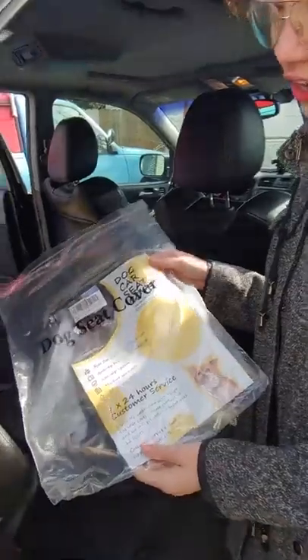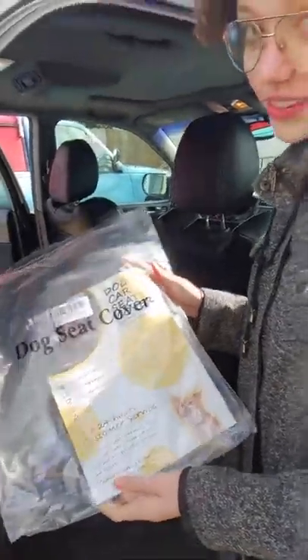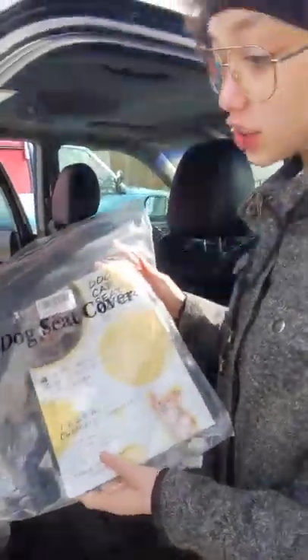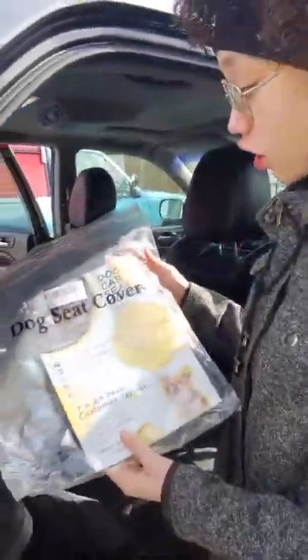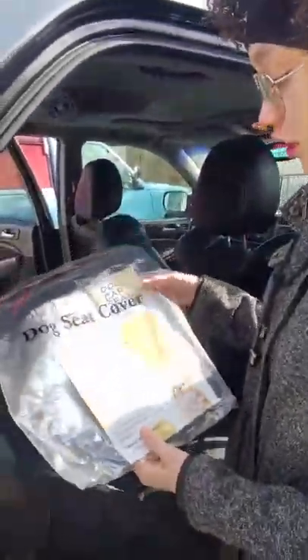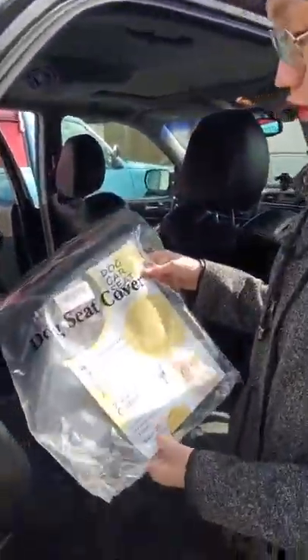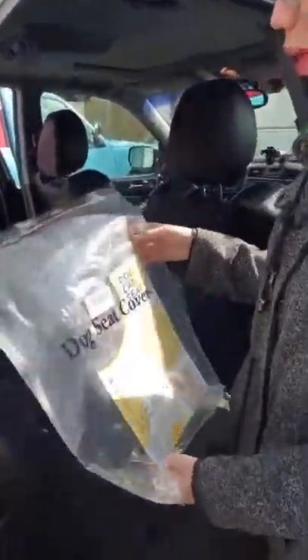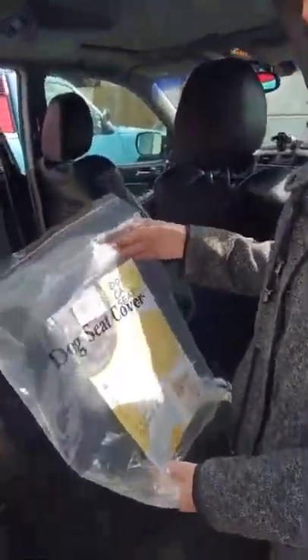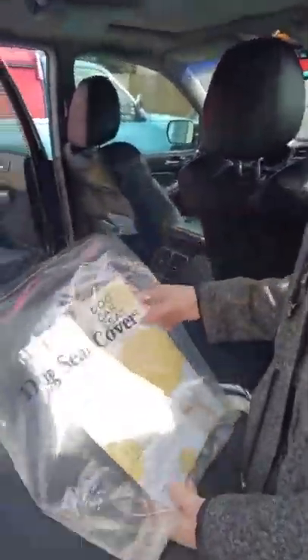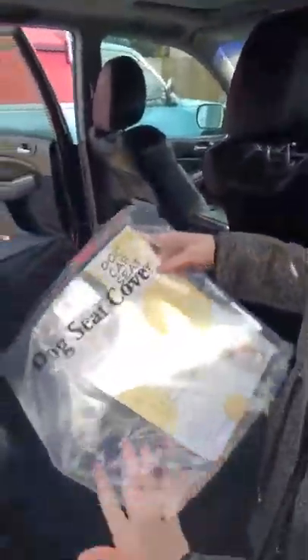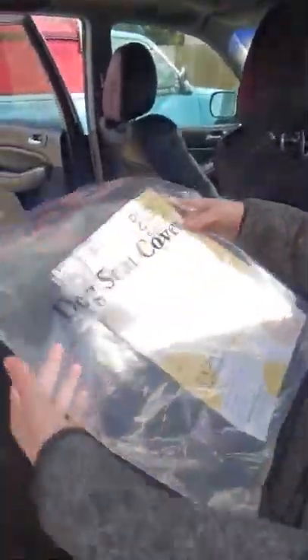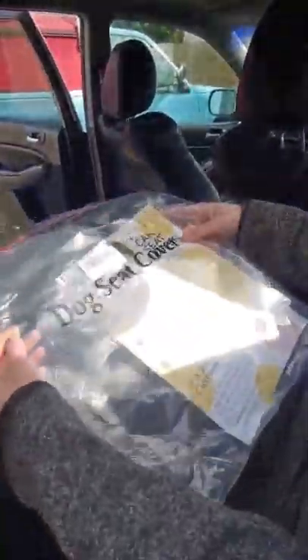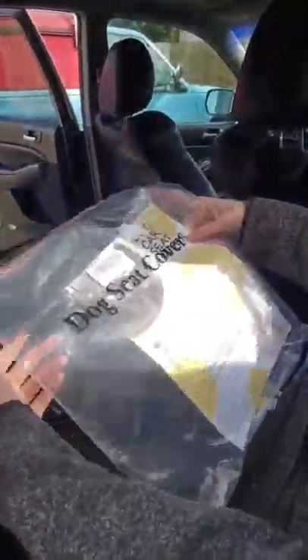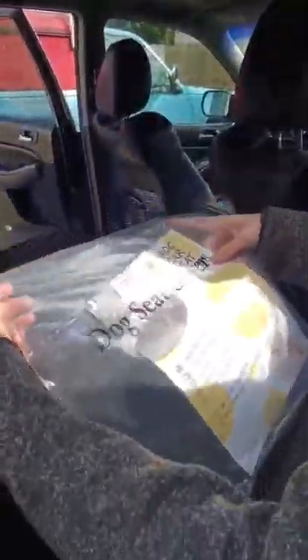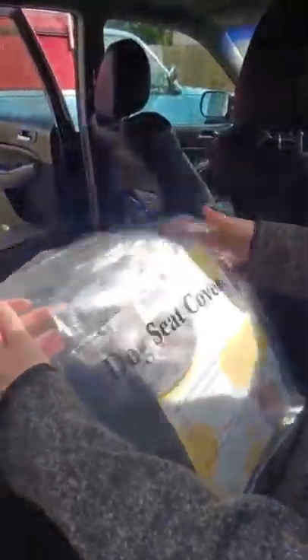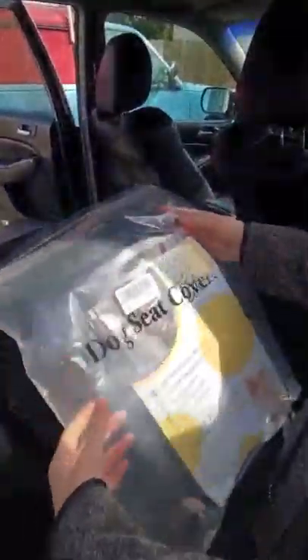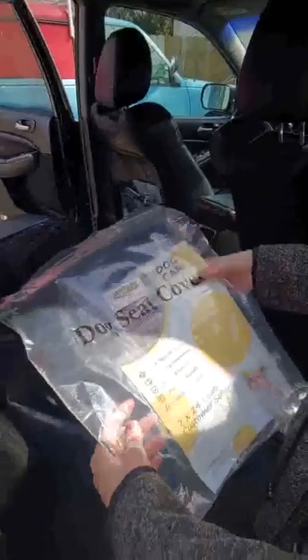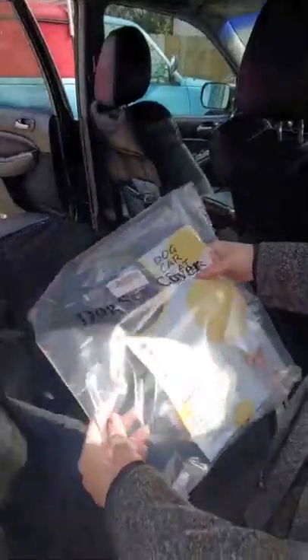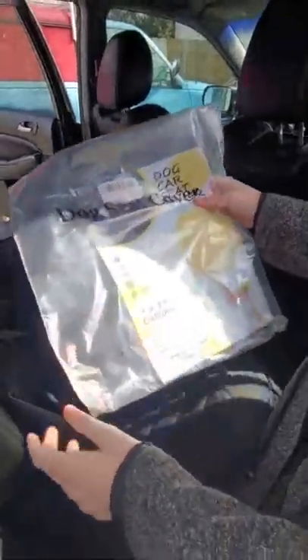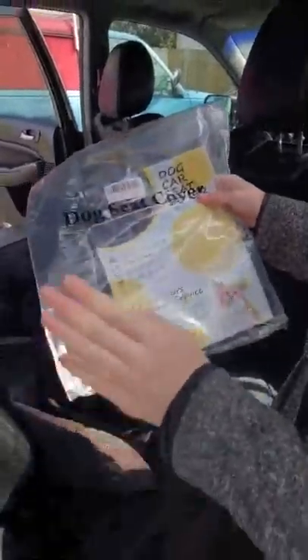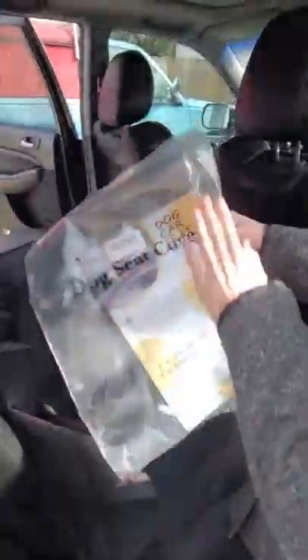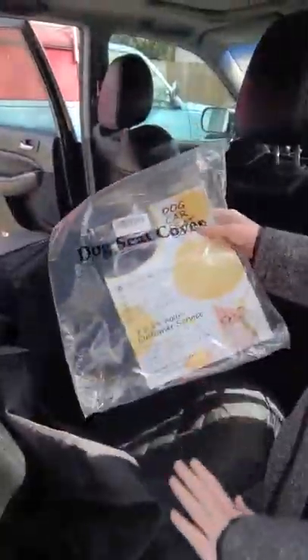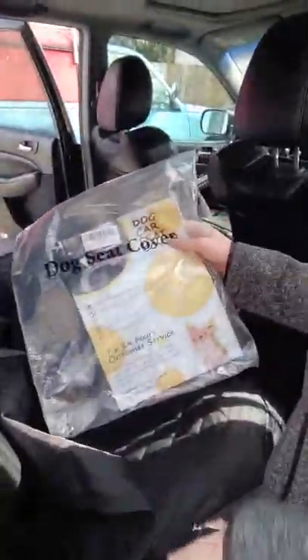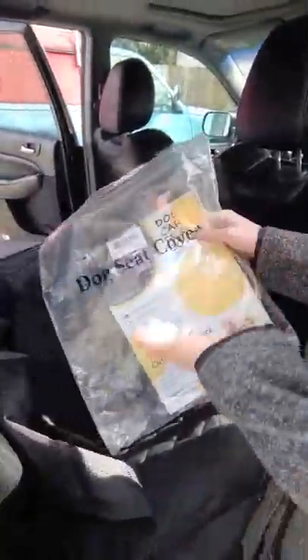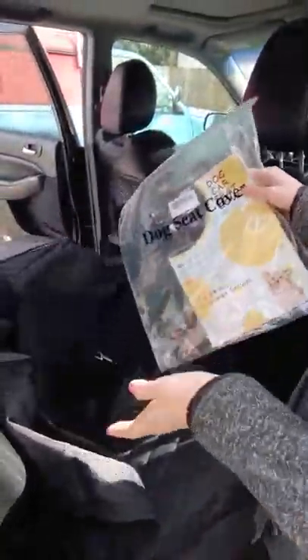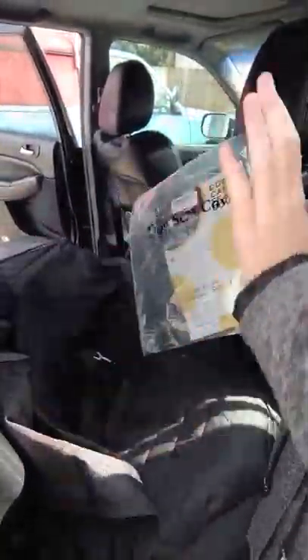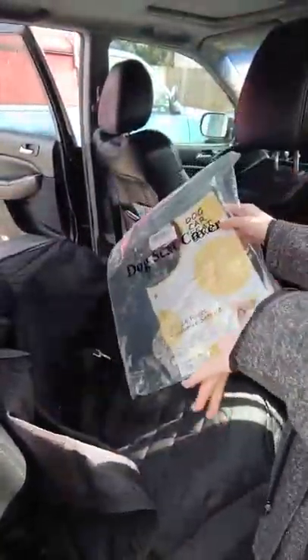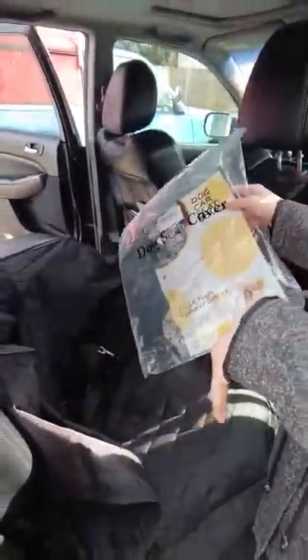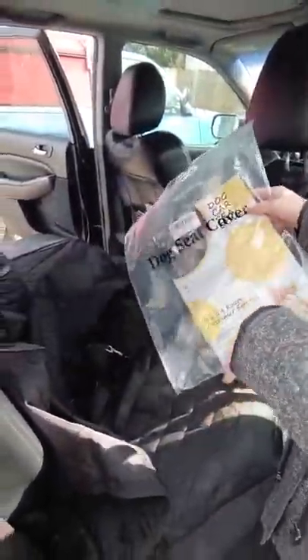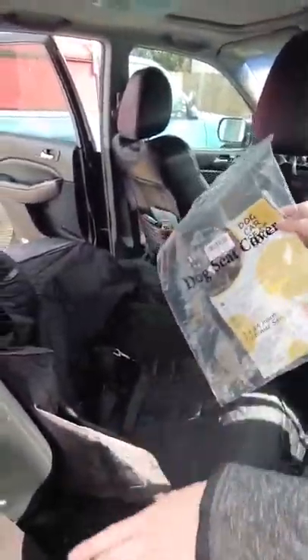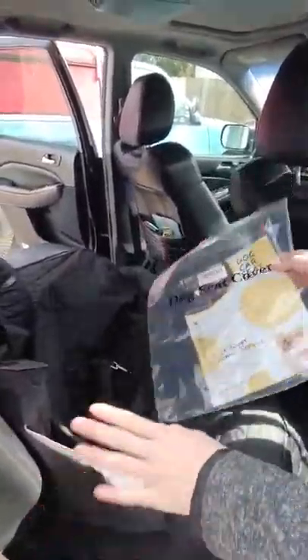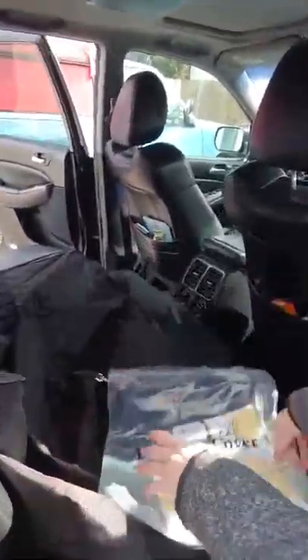Okay guys, this is the dog seat cover that me and my mom just bought for my dog. We're going to test it out, put it in, see what it feels like, and figure it out together.